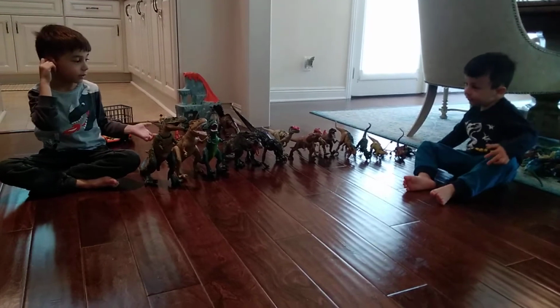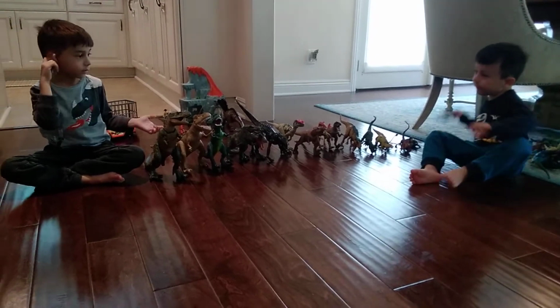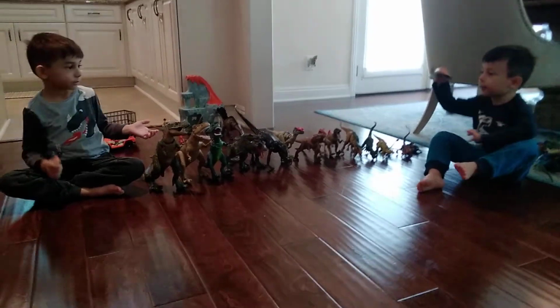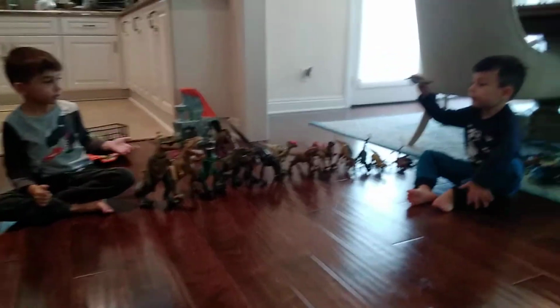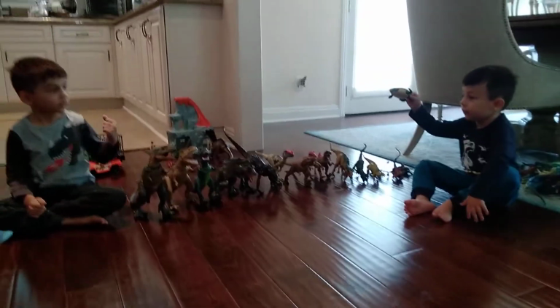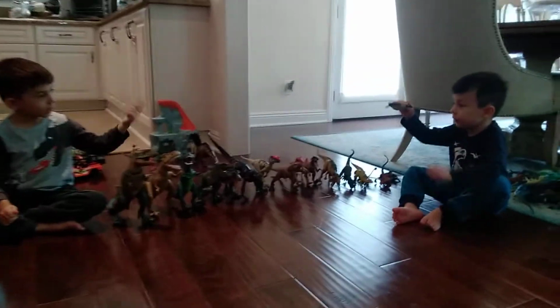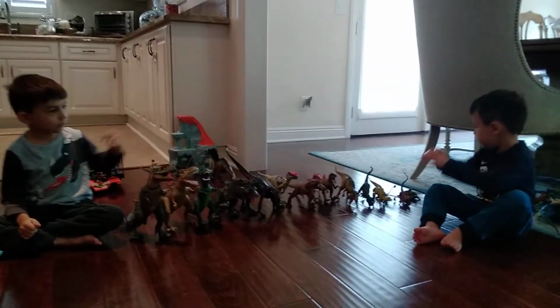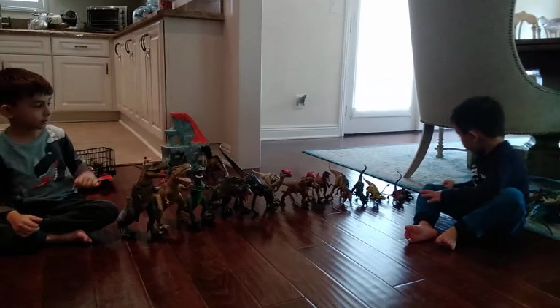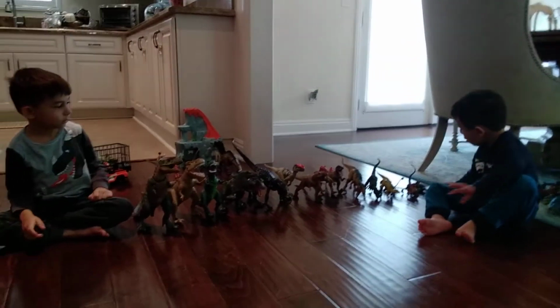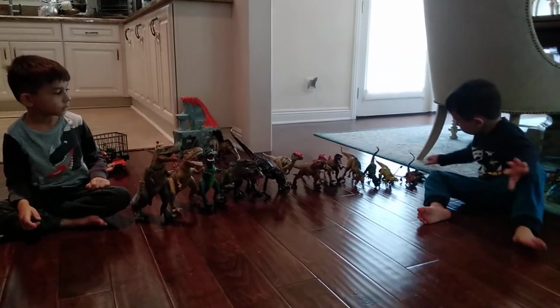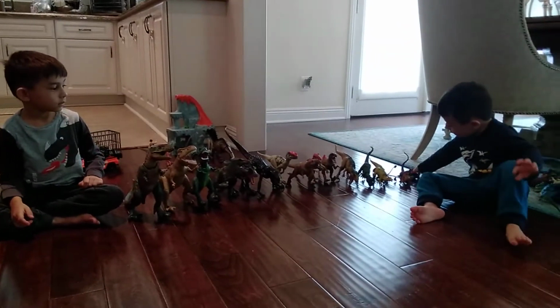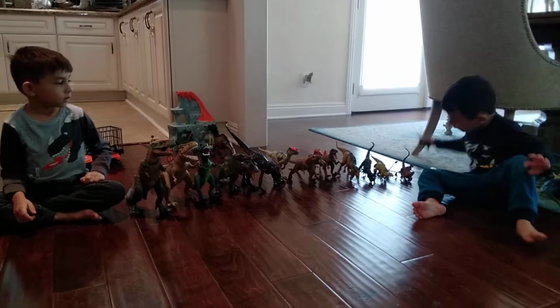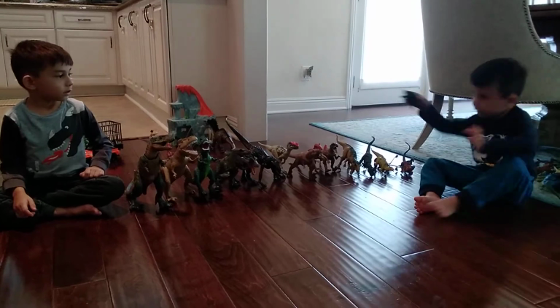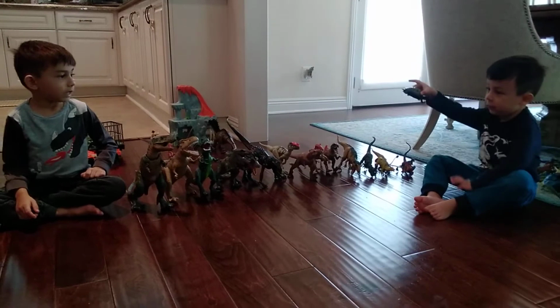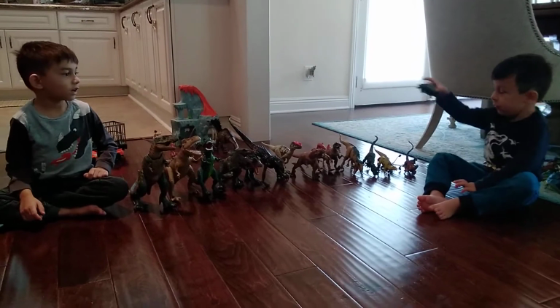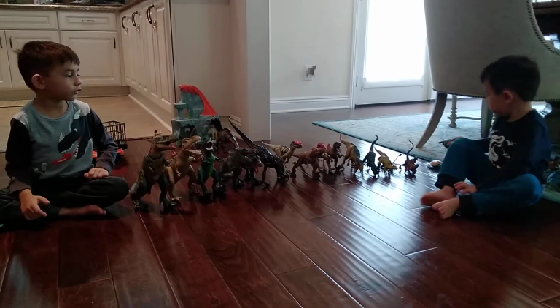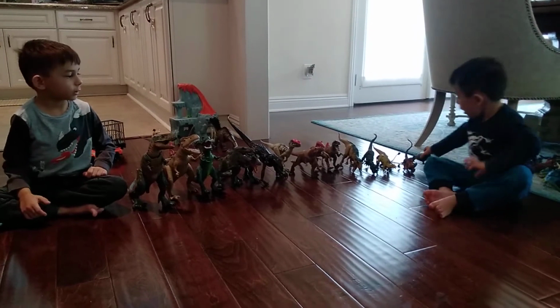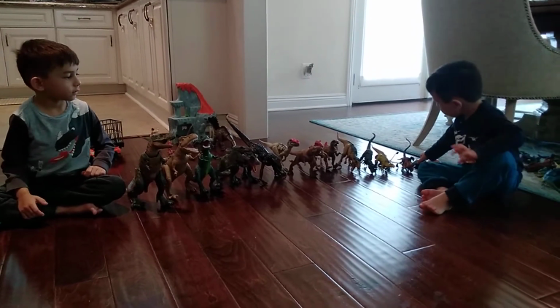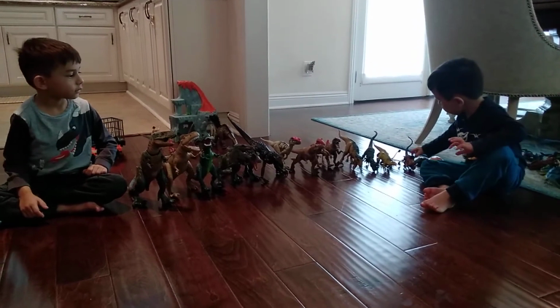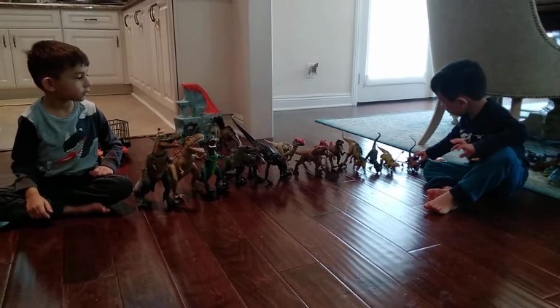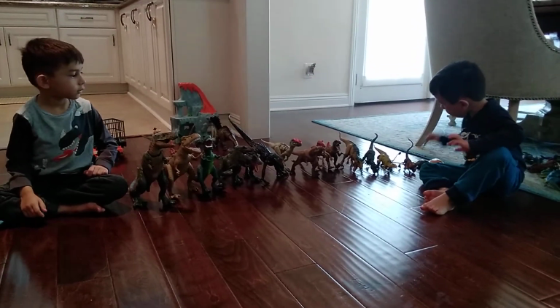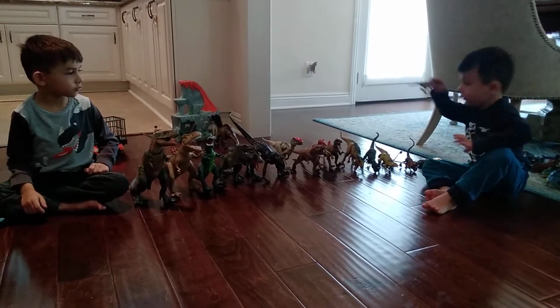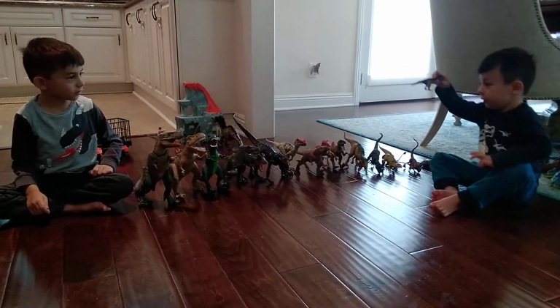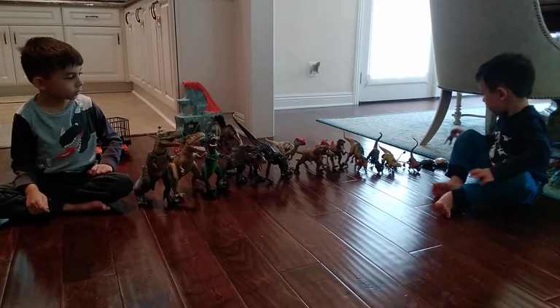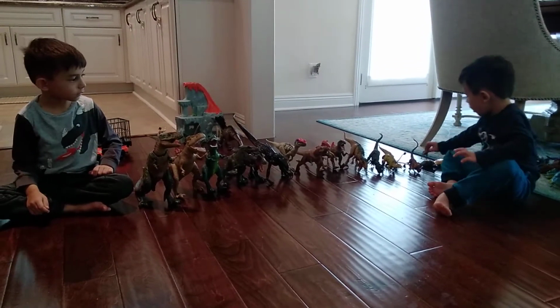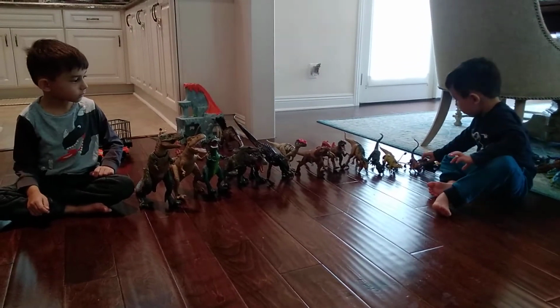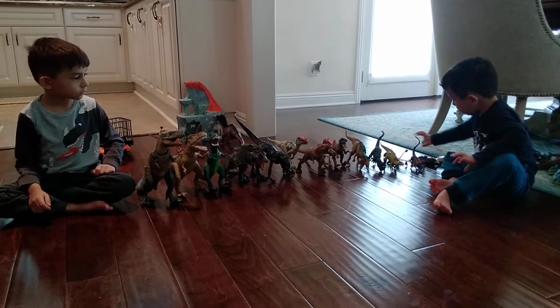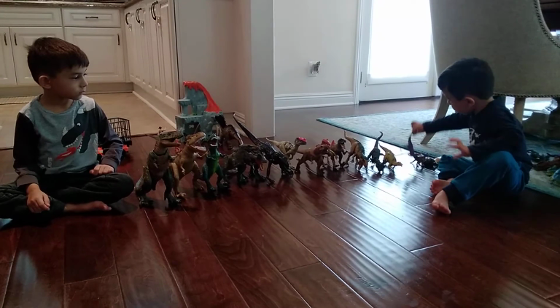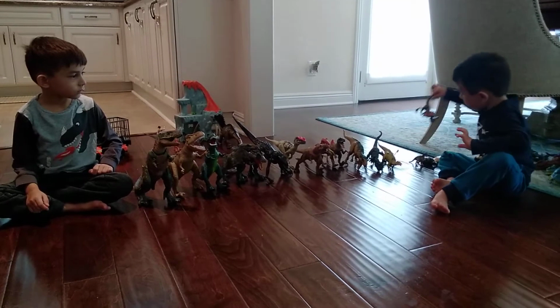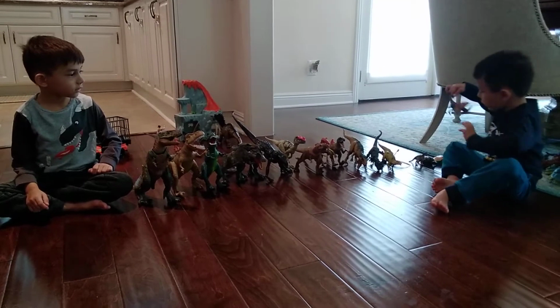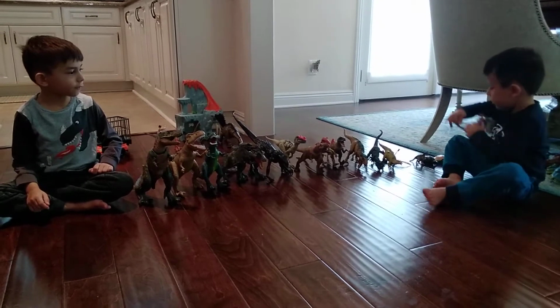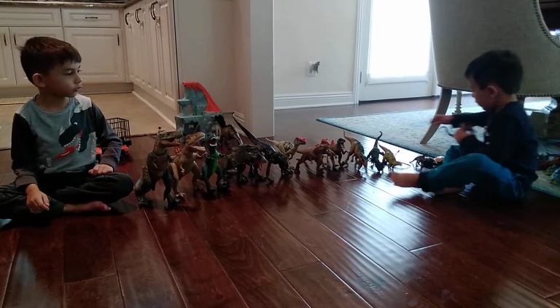Which one is this one? The Arcladon. Which one is this one? The Anacosaurus. Which one is this one? Sarasaurus. Which one is this one? The Lothosaurus.